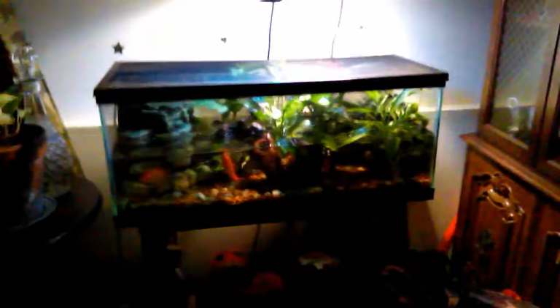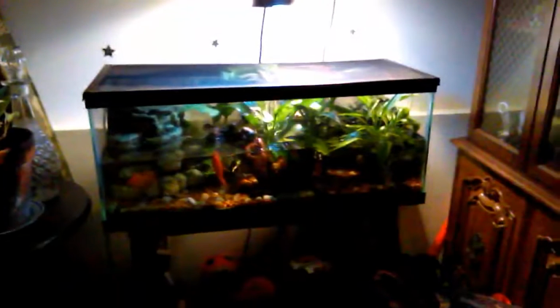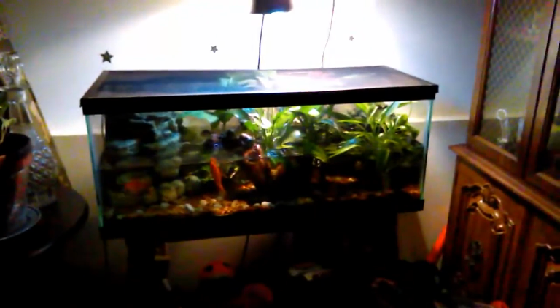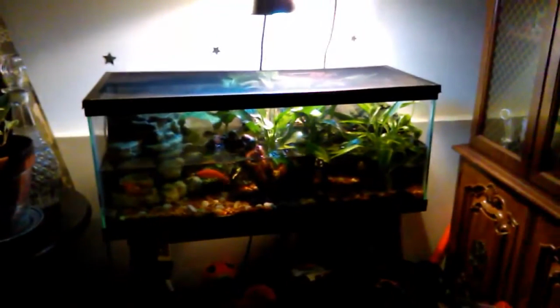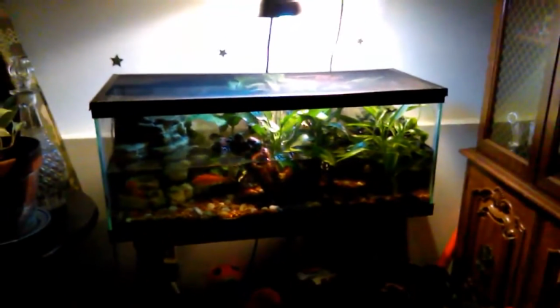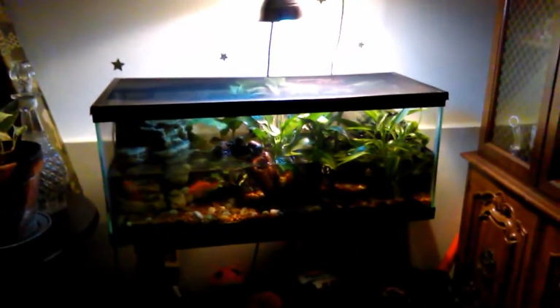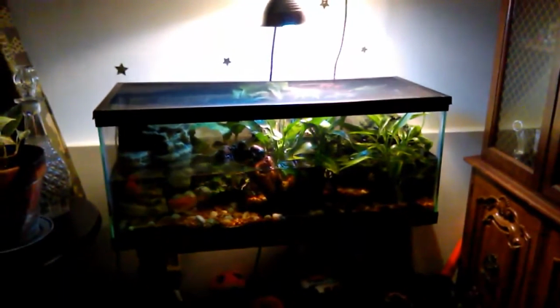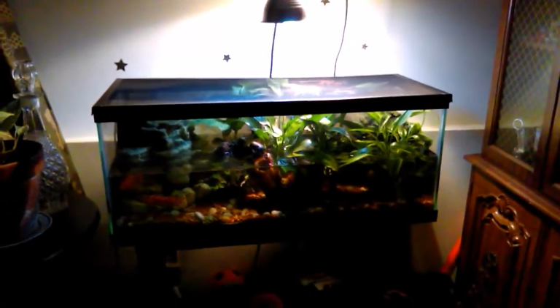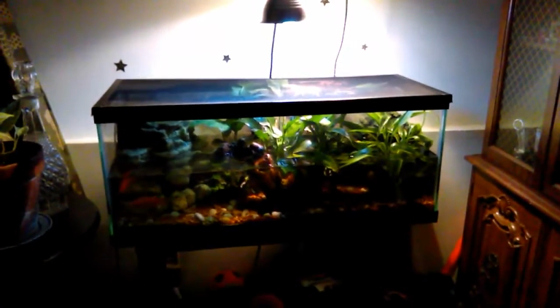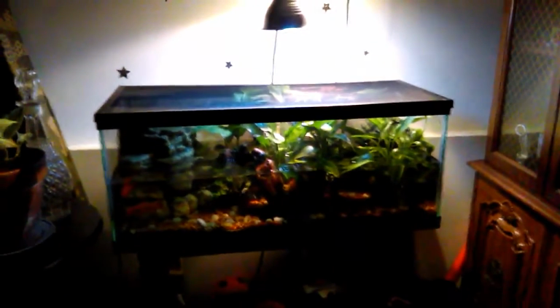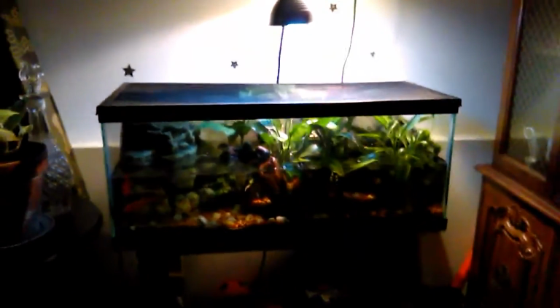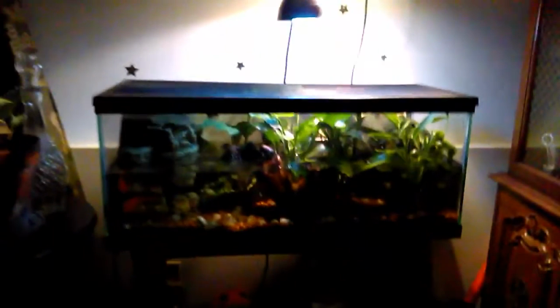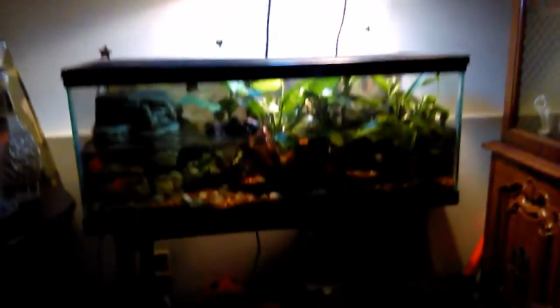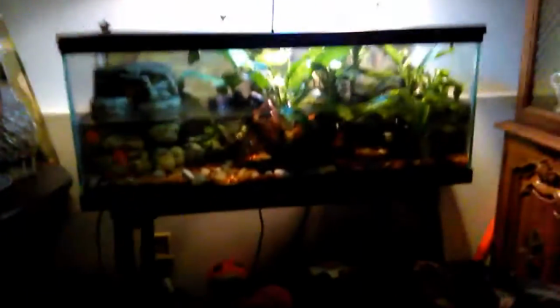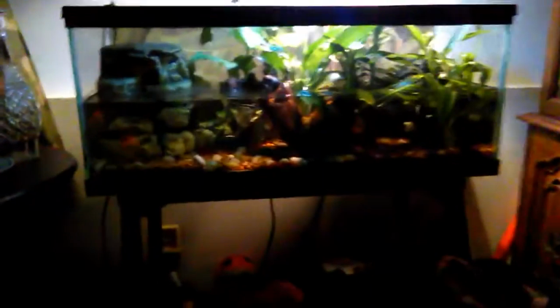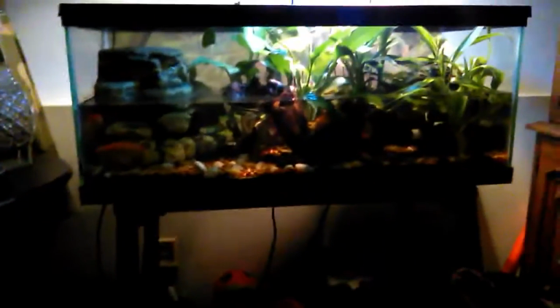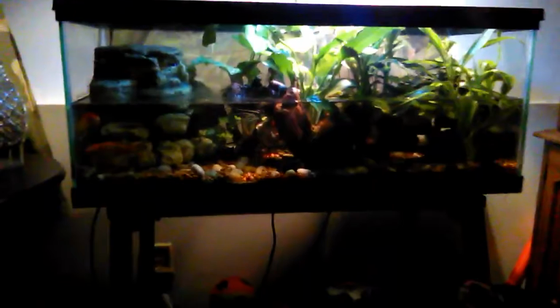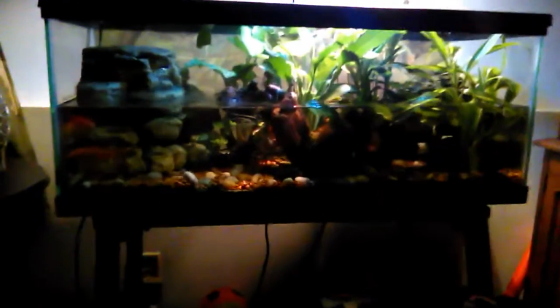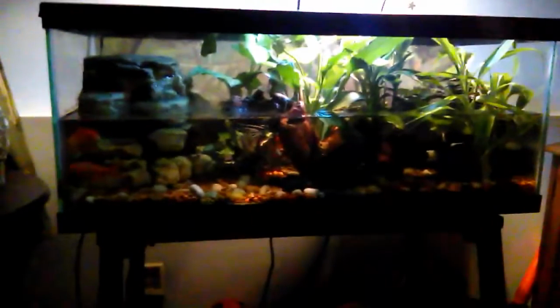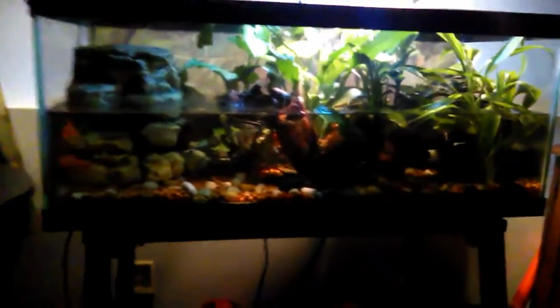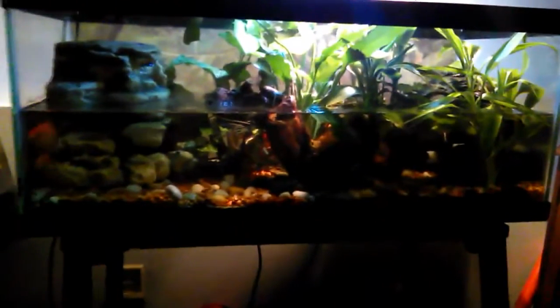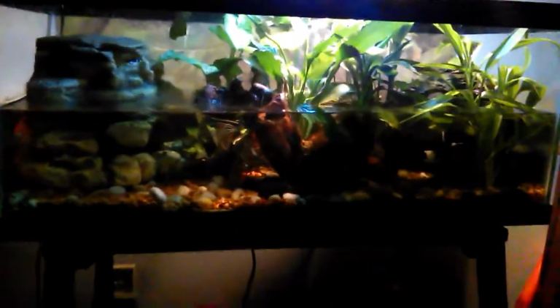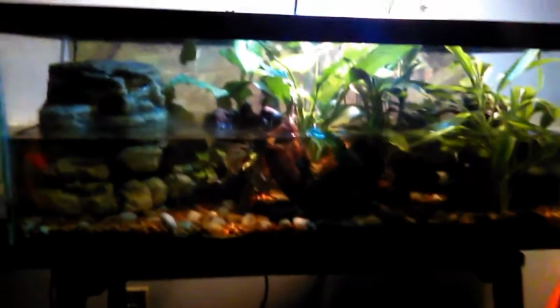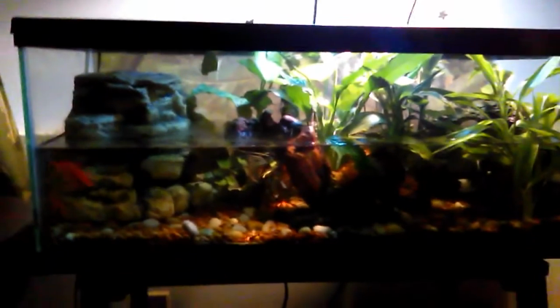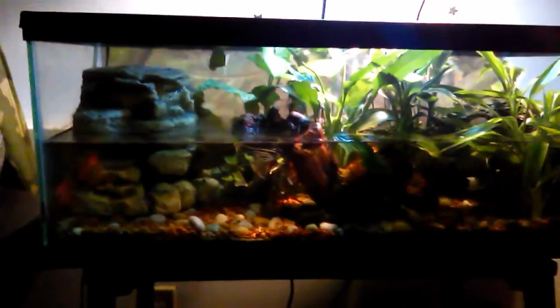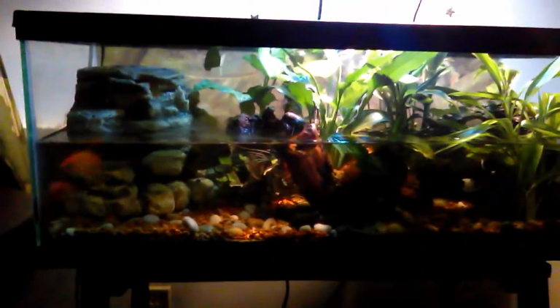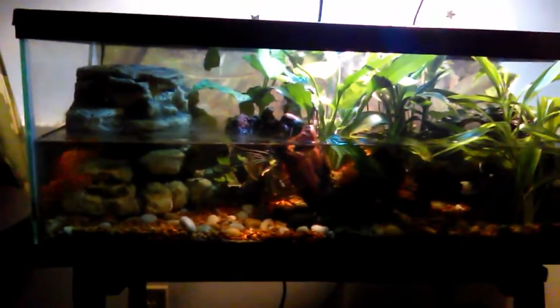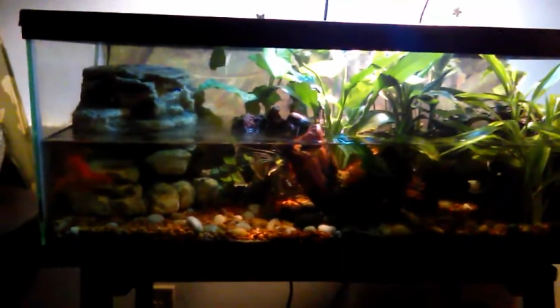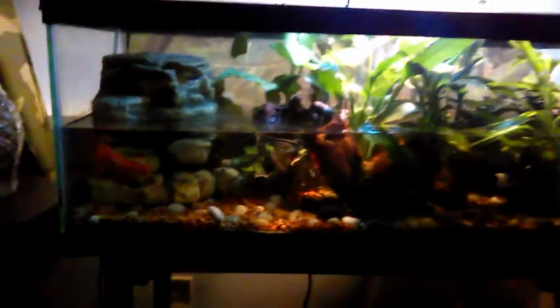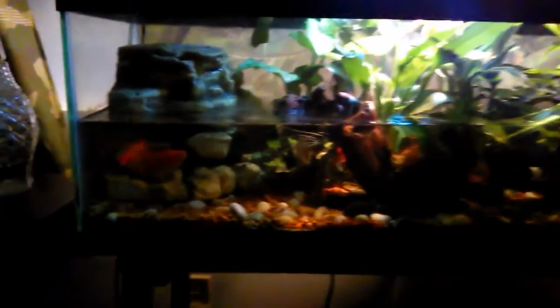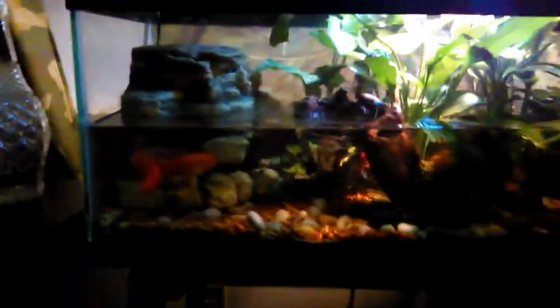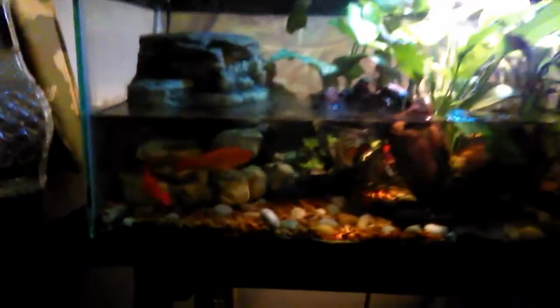This is my Fire Belly Toad Terrarium. Fully planted tank, all real plants. Got some goldfish in here.